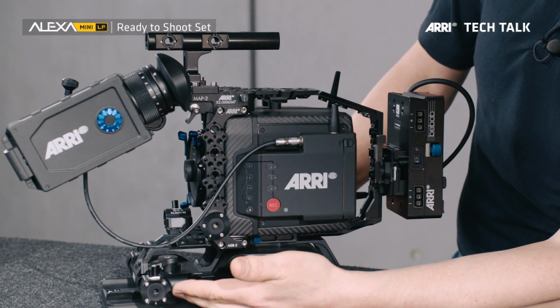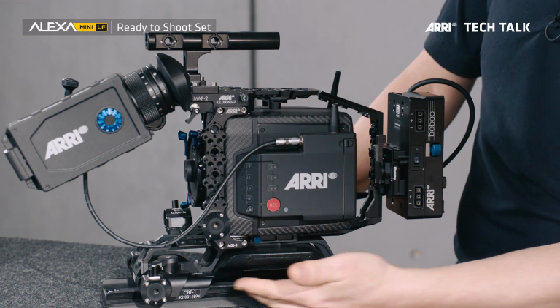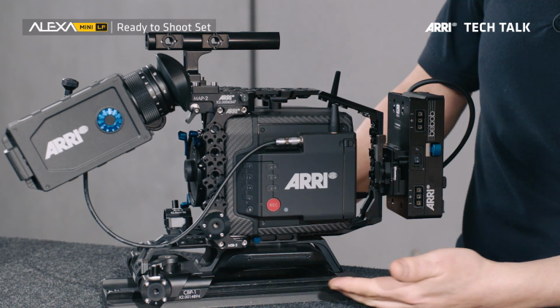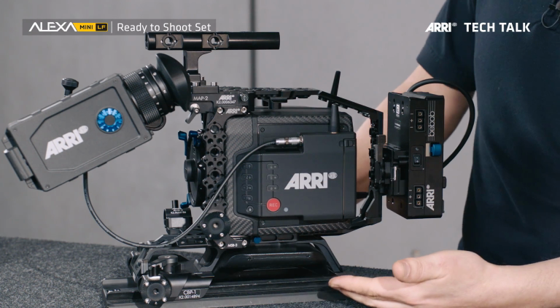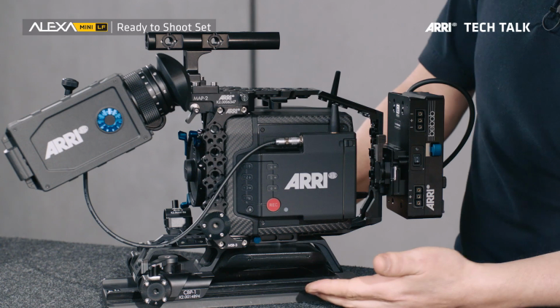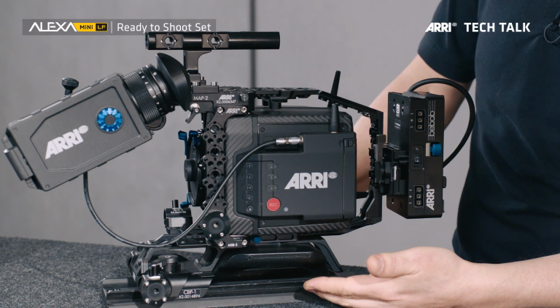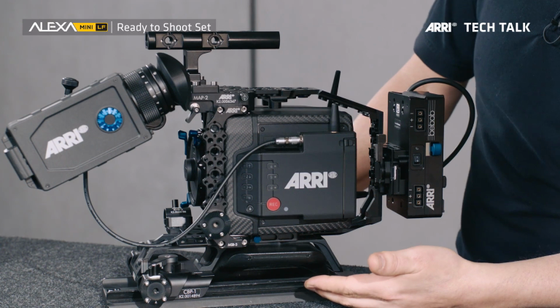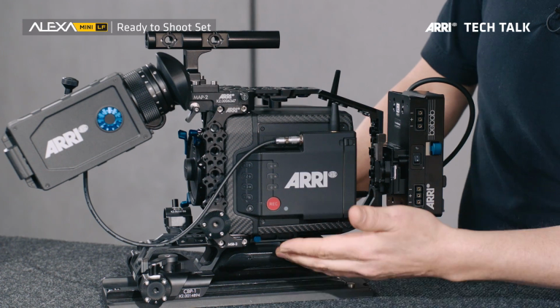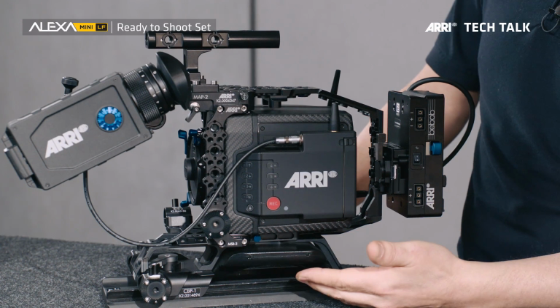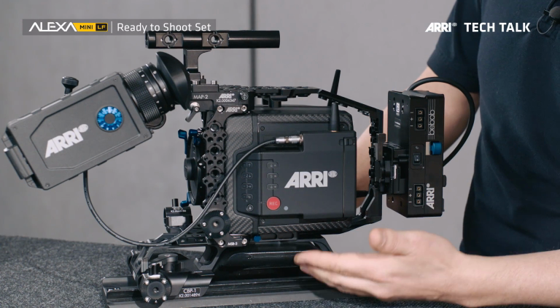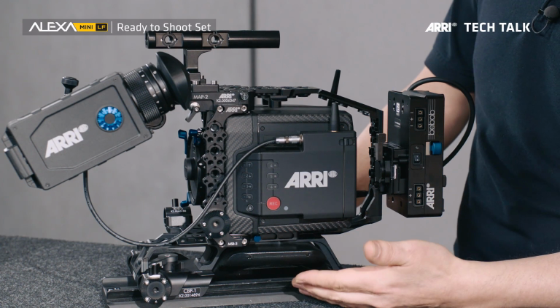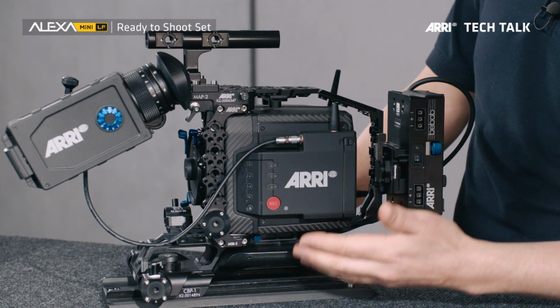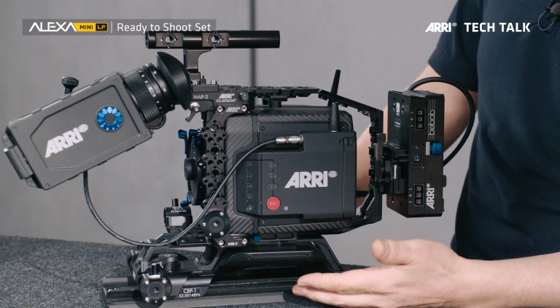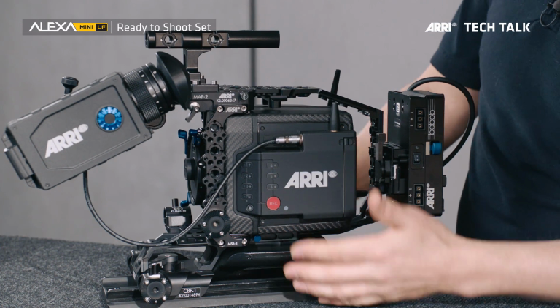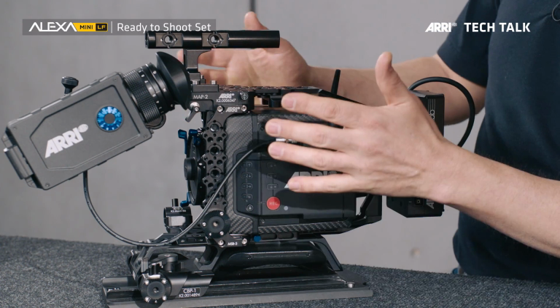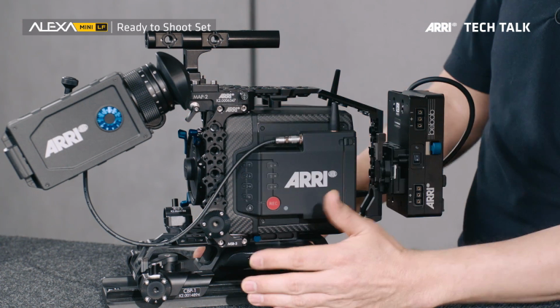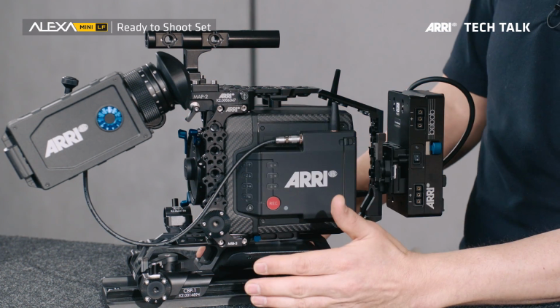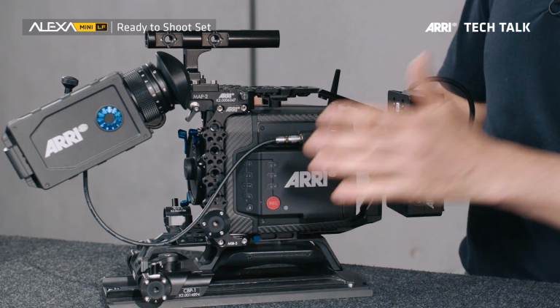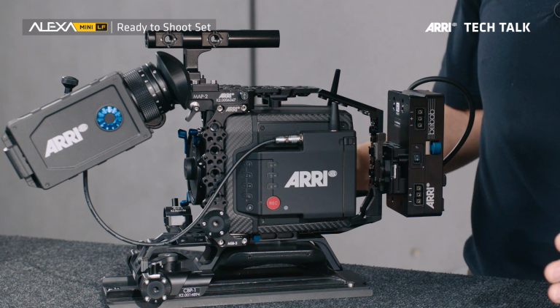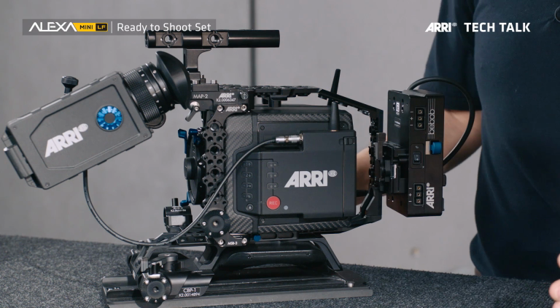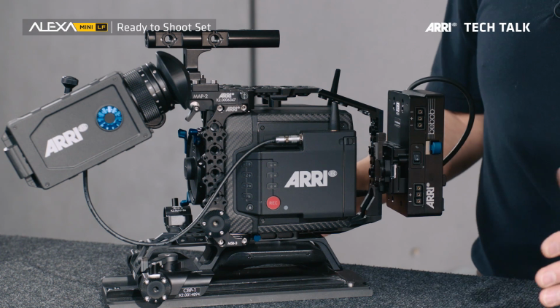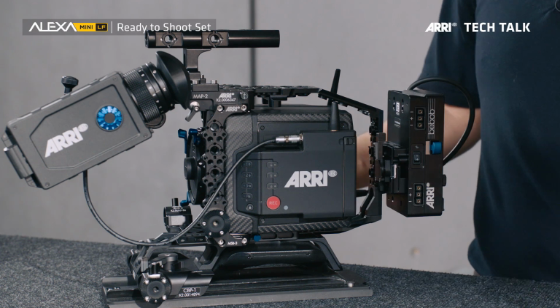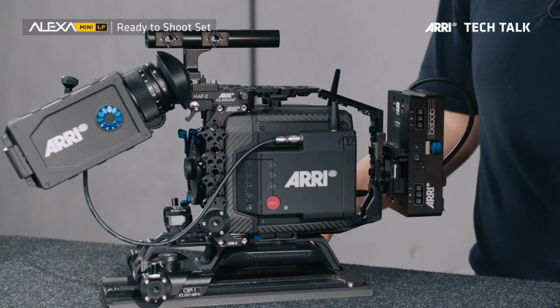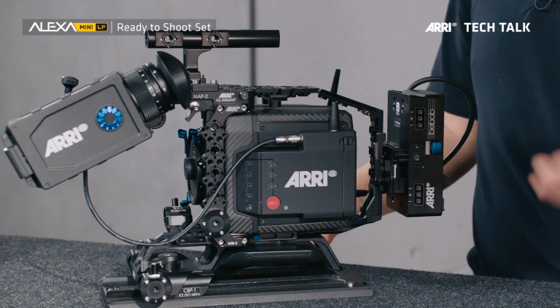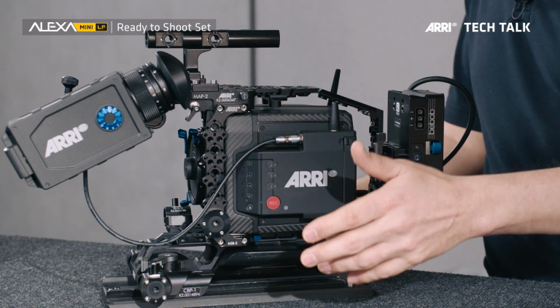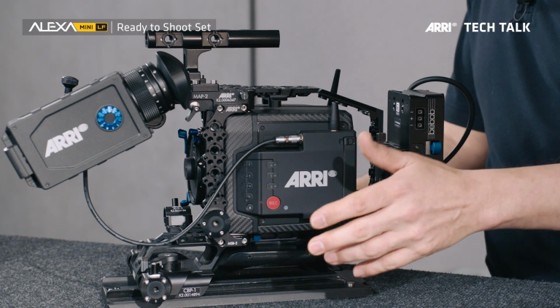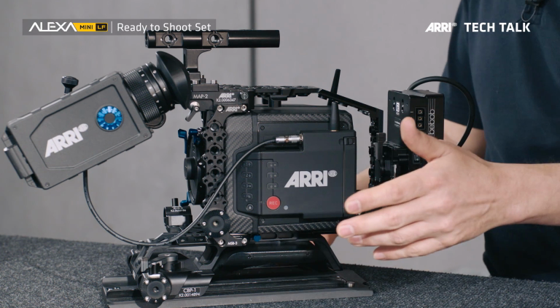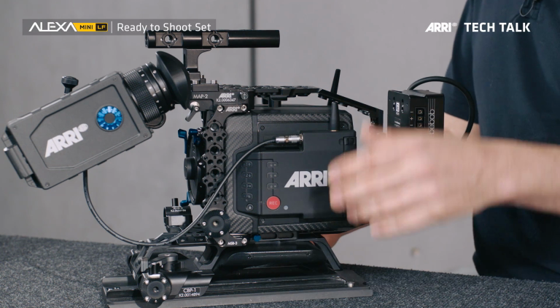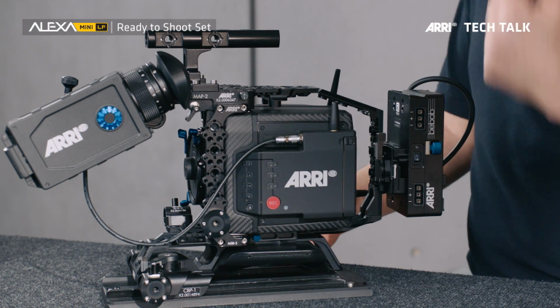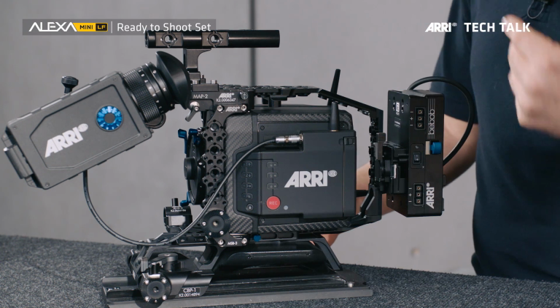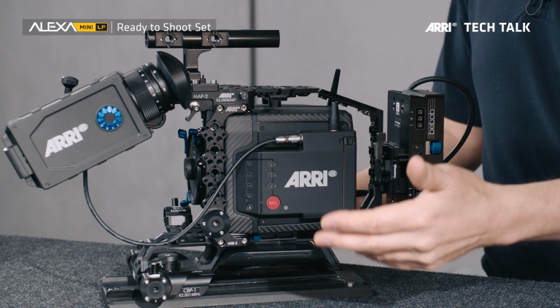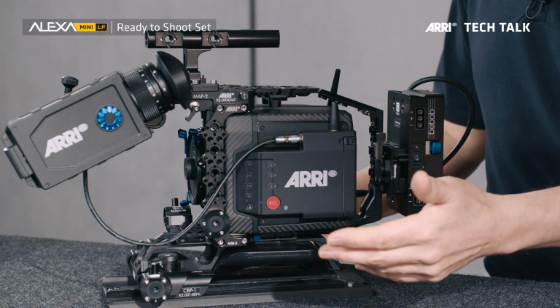On the bottom of the camera we have the compact bridge plate, CBP-1, that is specifically designed to allow you to go very quickly from a tripod setup, to a Steadicam setup, to a Trinity setup, to a remote head on the shoulder, and back to the tripod.